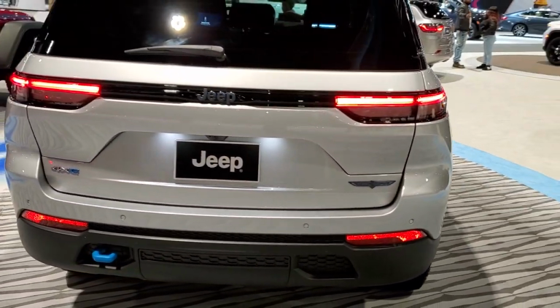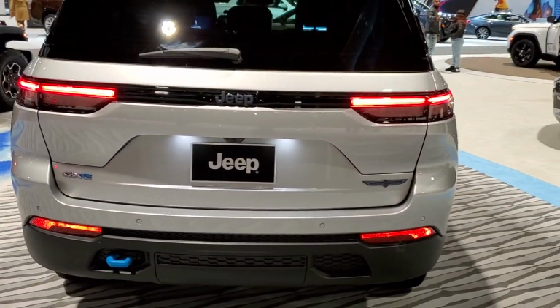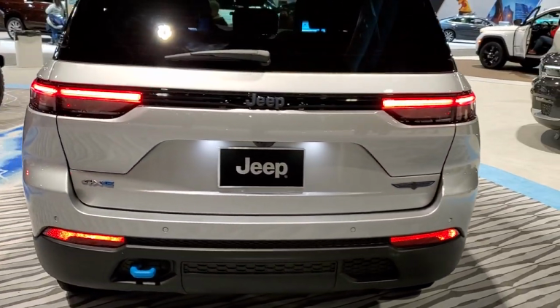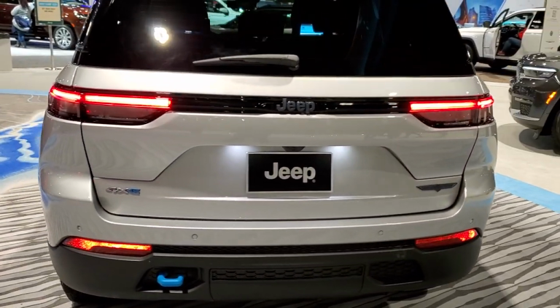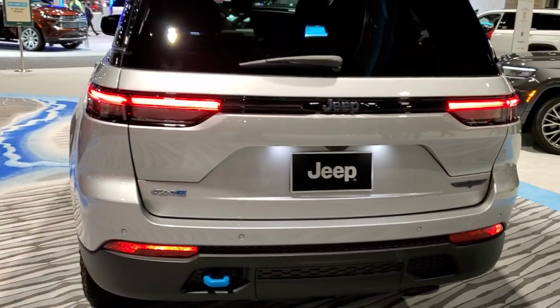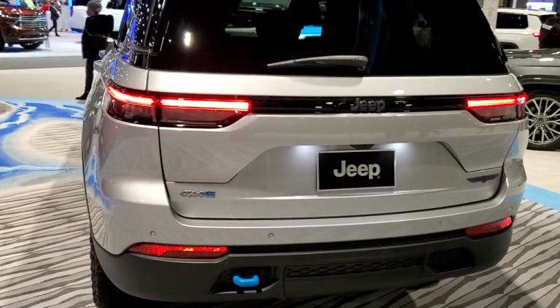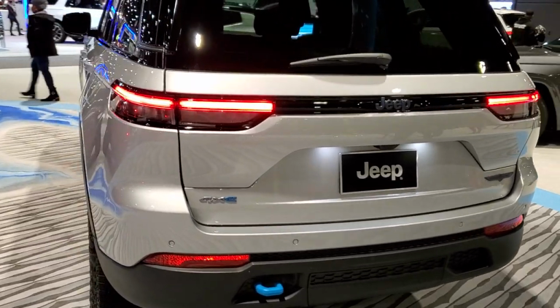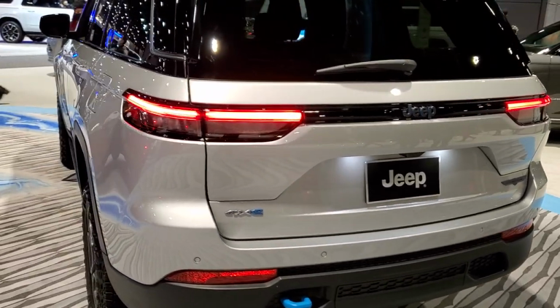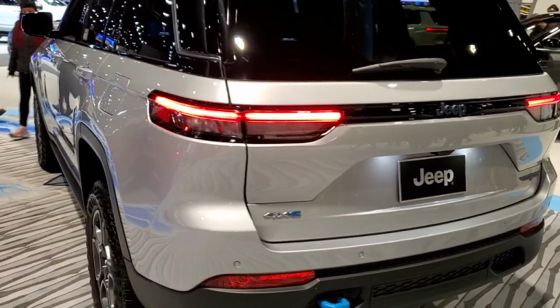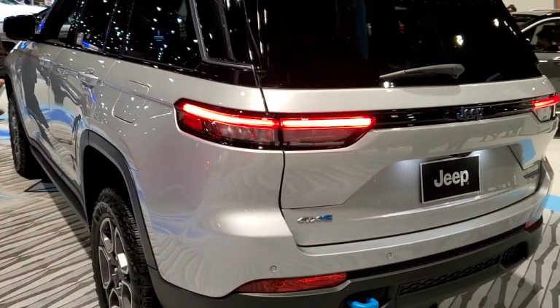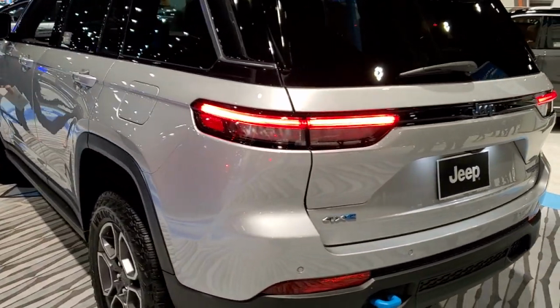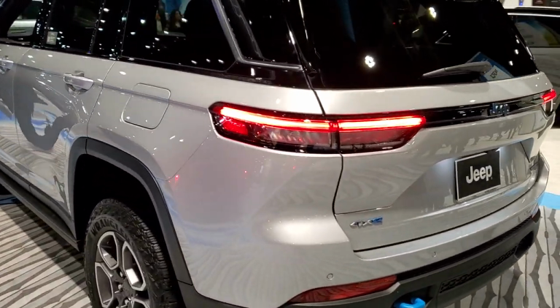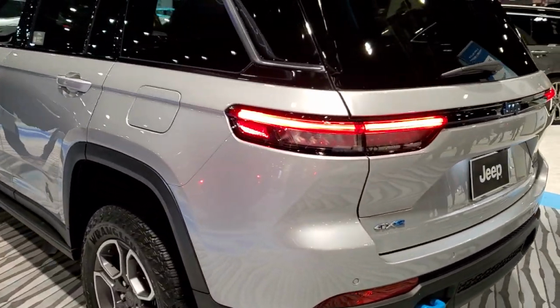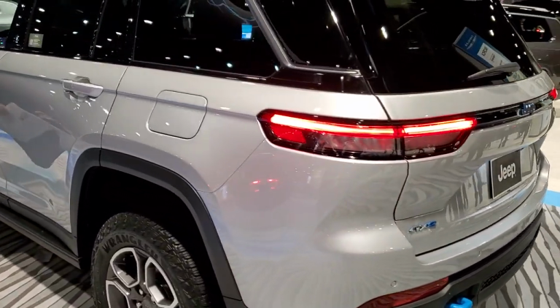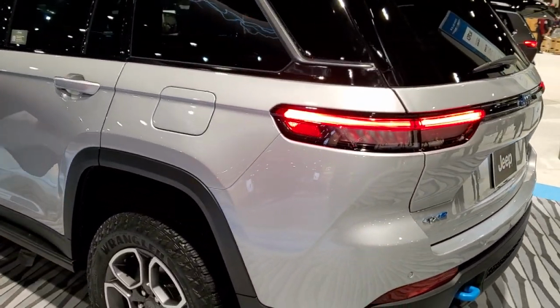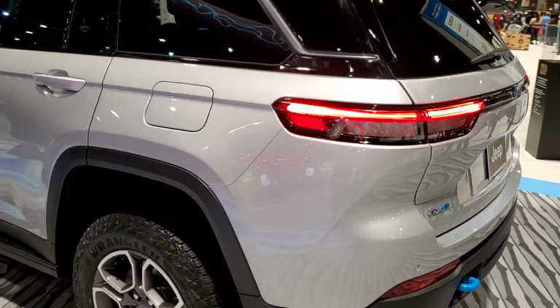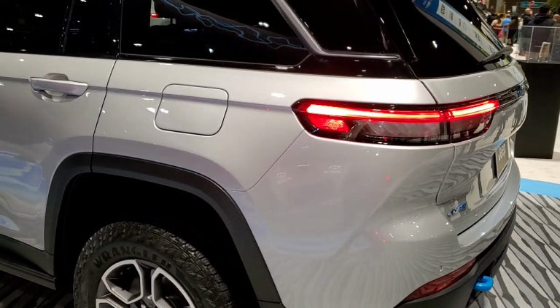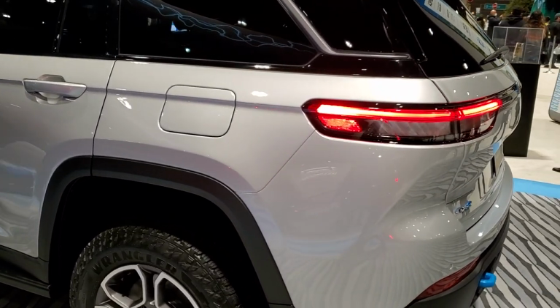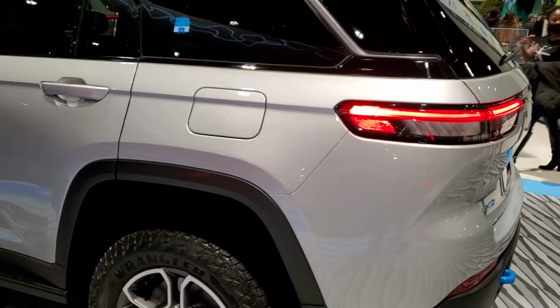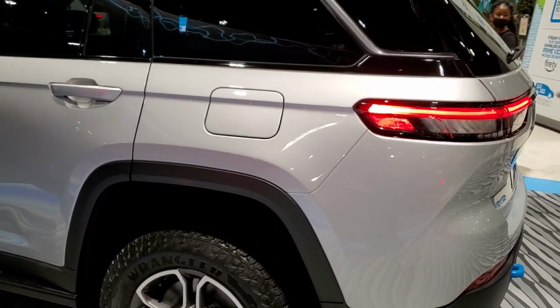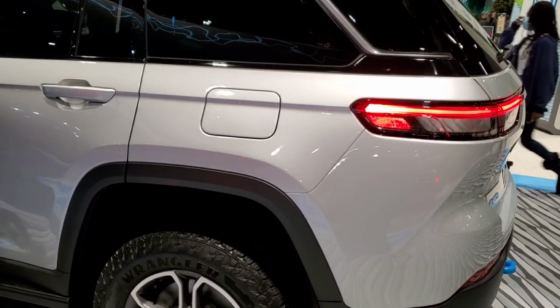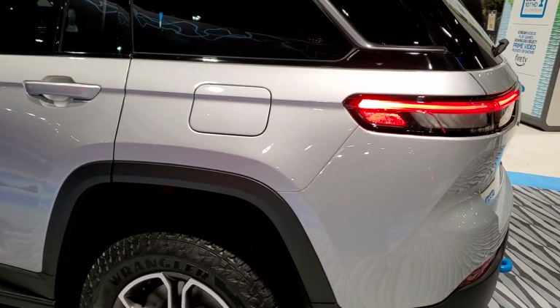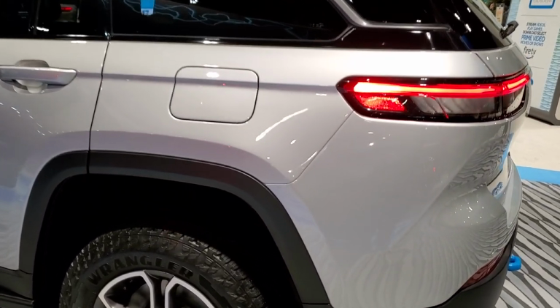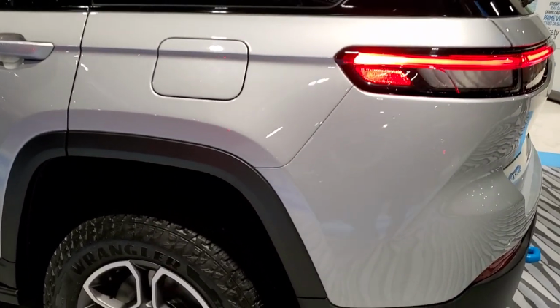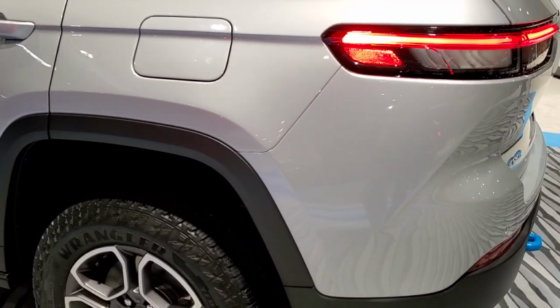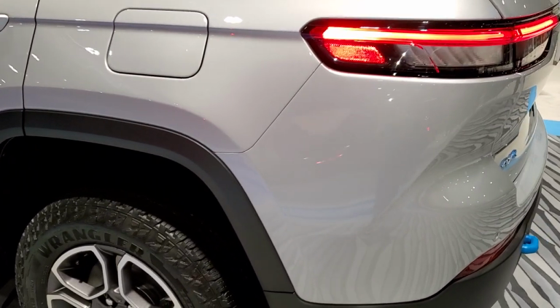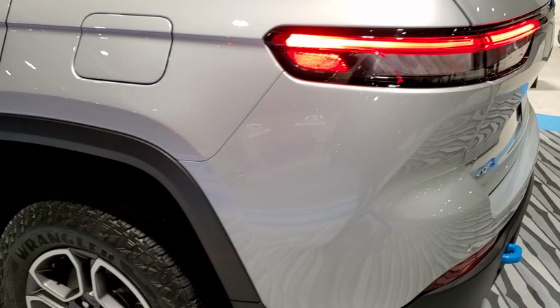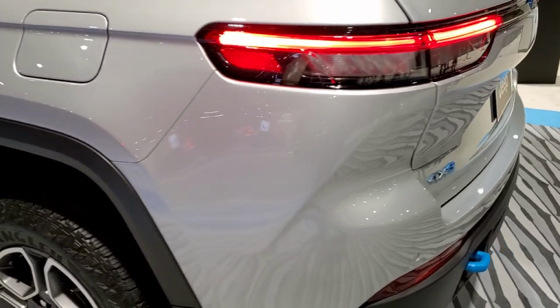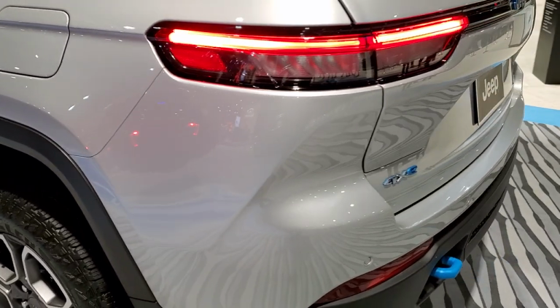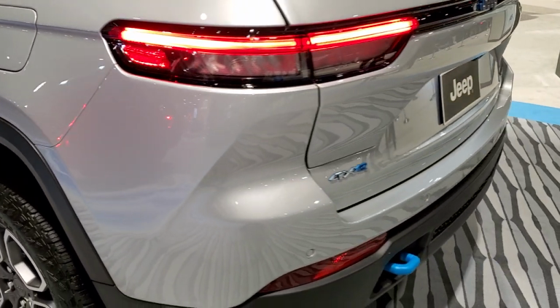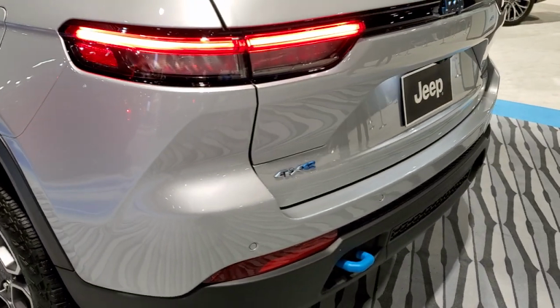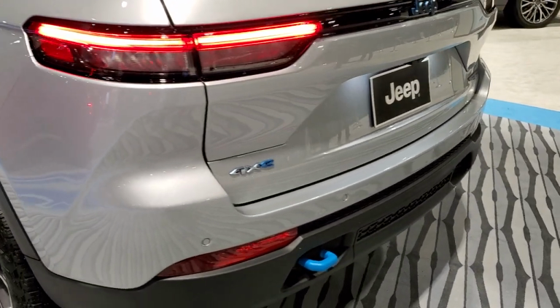It's got the two-liter turbocharged four-cylinder engine with the hybrid assist. It's going to give you 375 horsepower and 470 foot-pounds of torque, and we're just going to go around it here and then check out the inside.